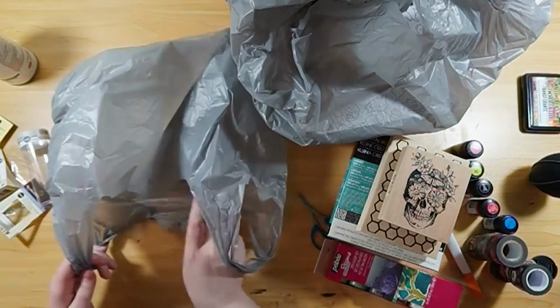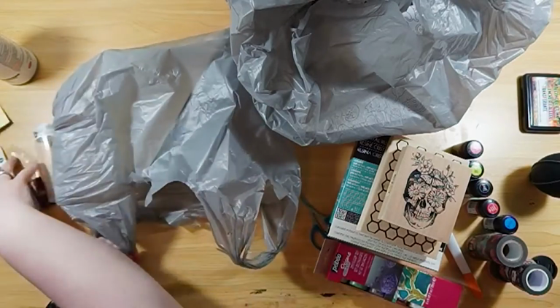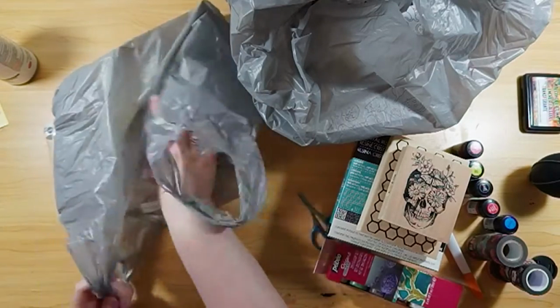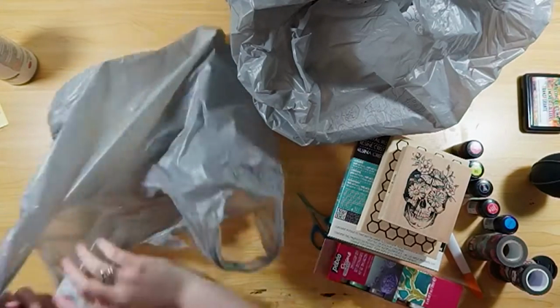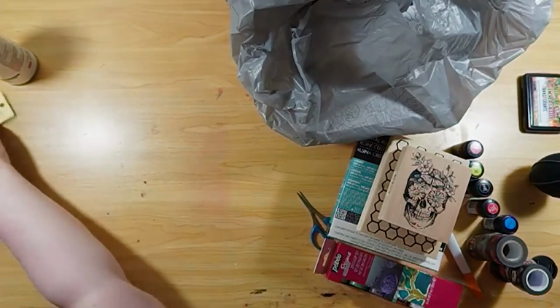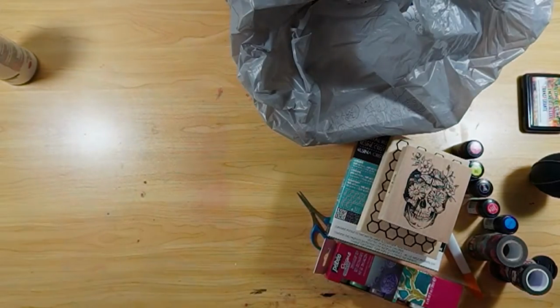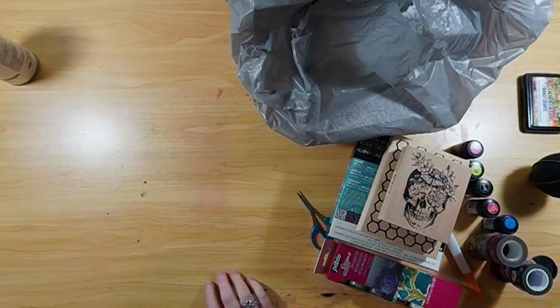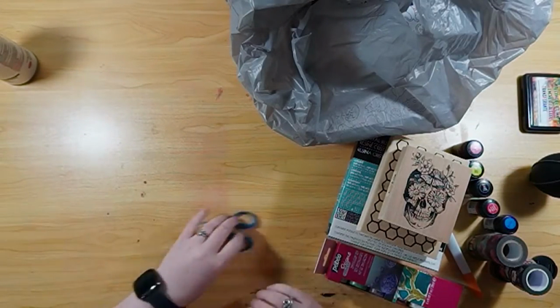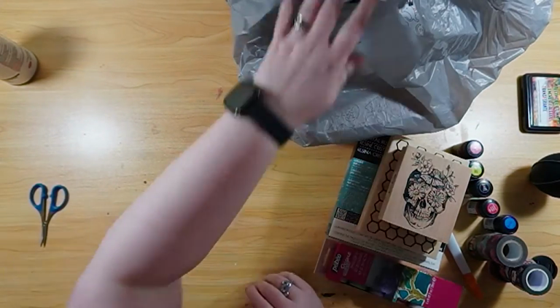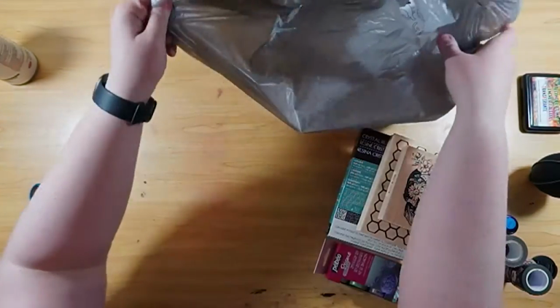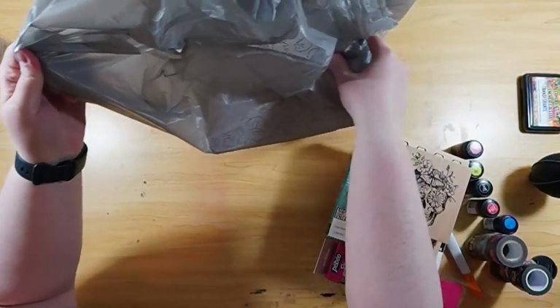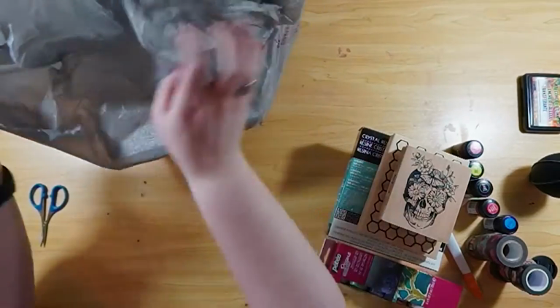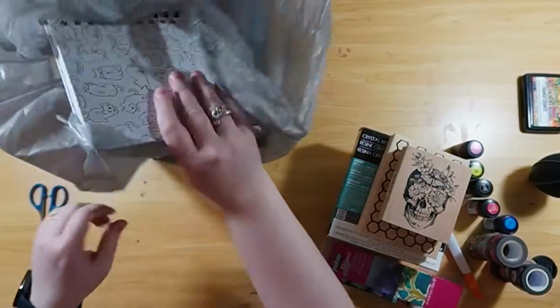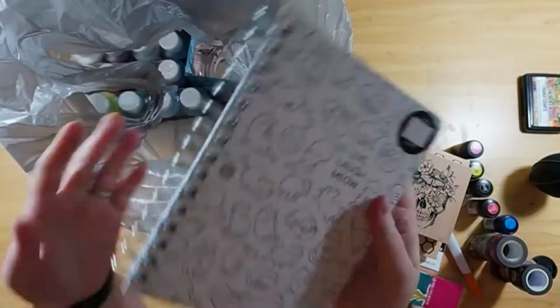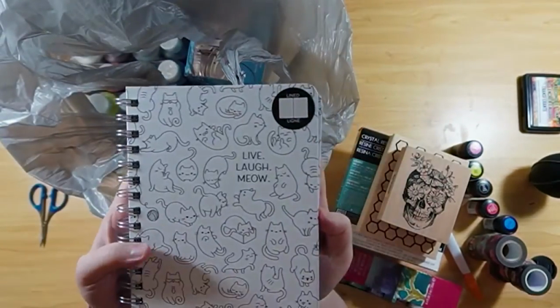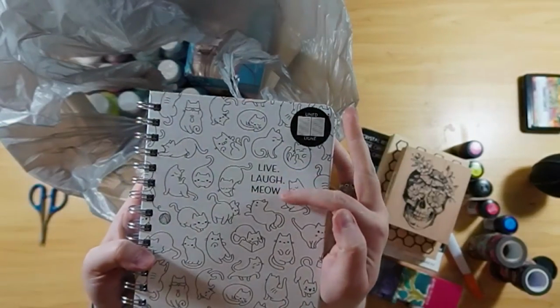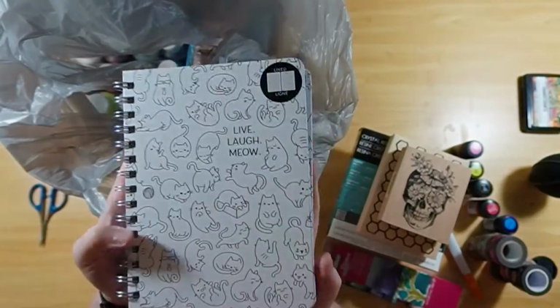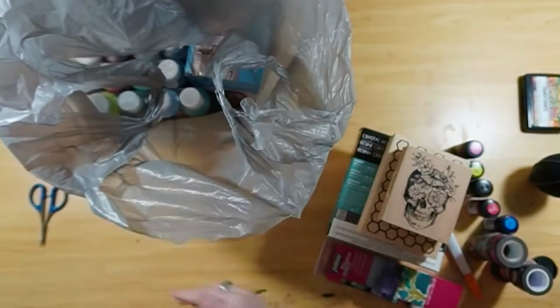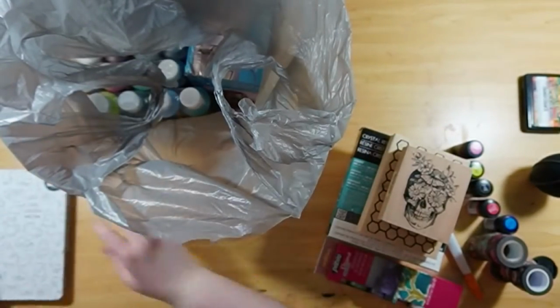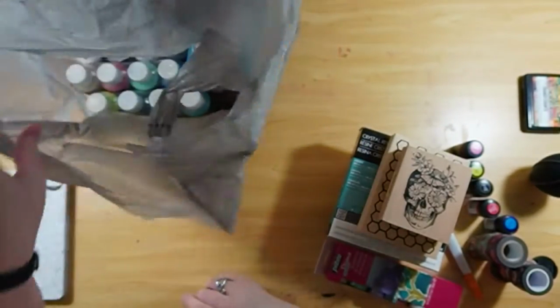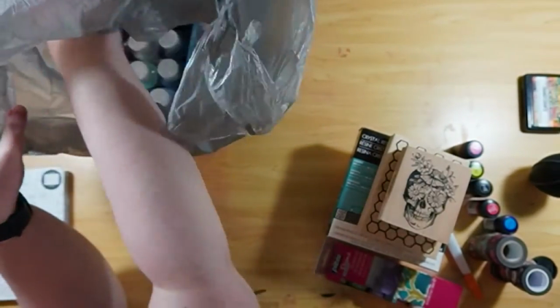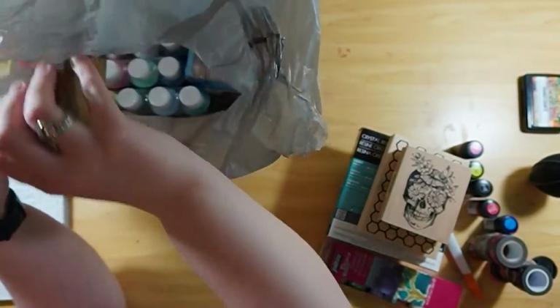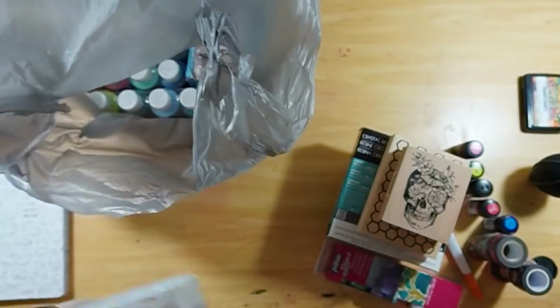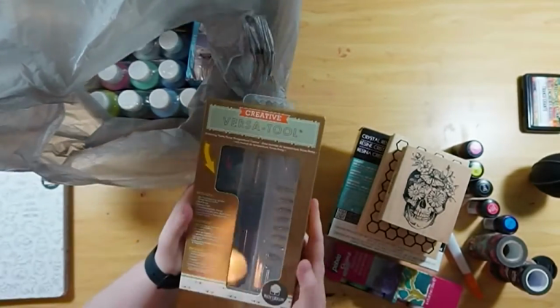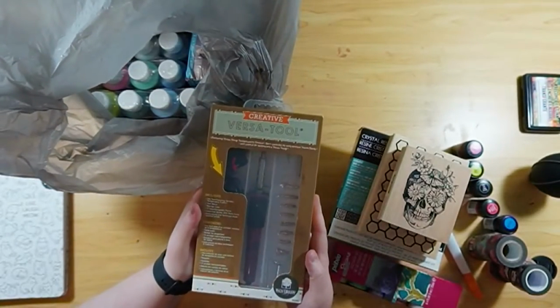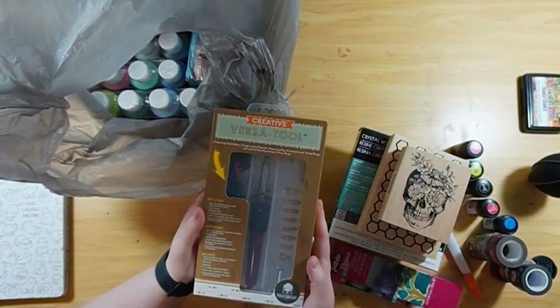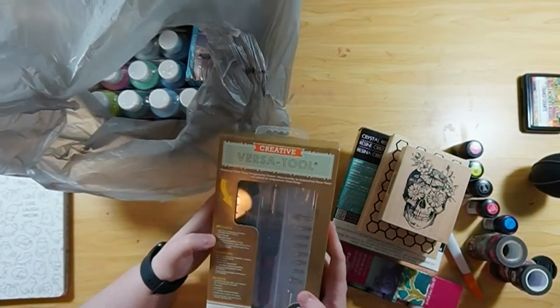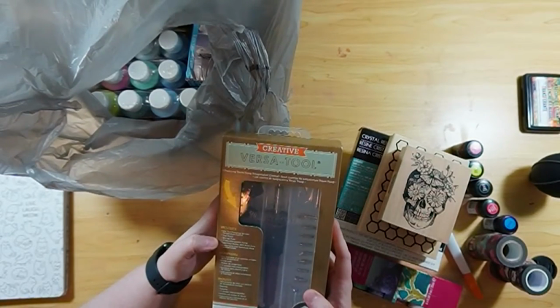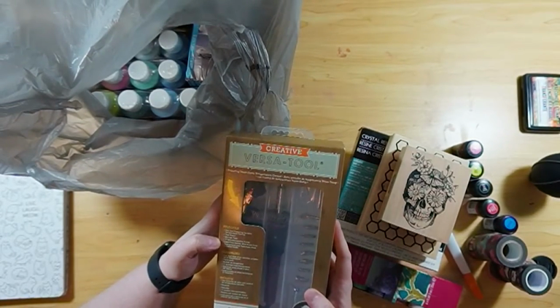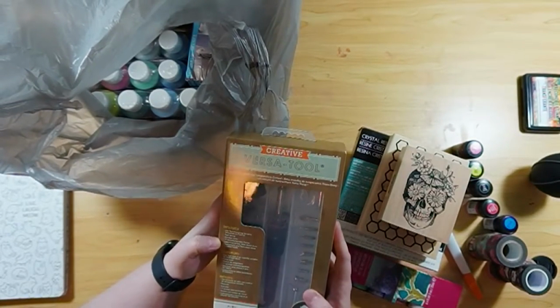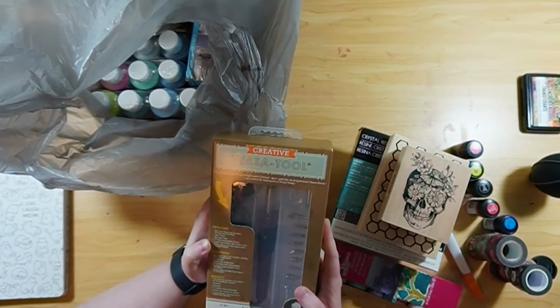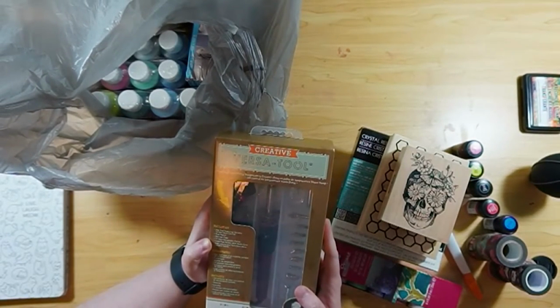We're going to get all the trash out of here and dive into the second bag of fun little goodies I got. I got this little journal — it says 'Love, Life, Laugh, Meow' and it has a bunch of kitties. I love kitties and dogs — I love animals.